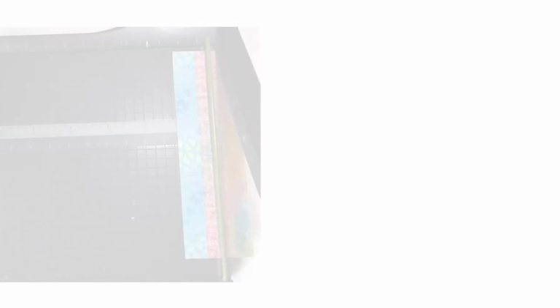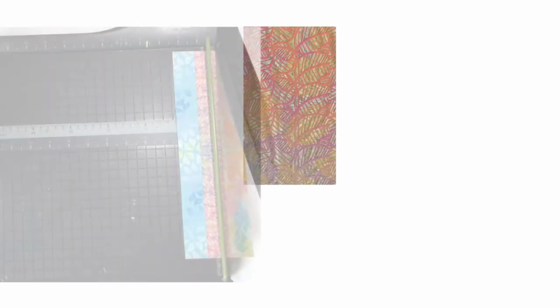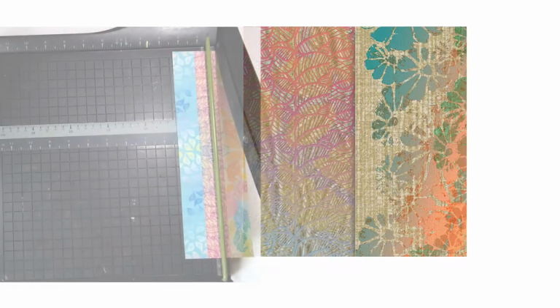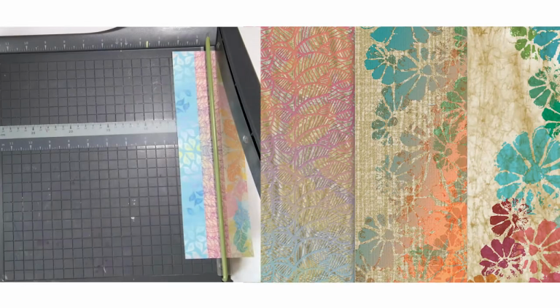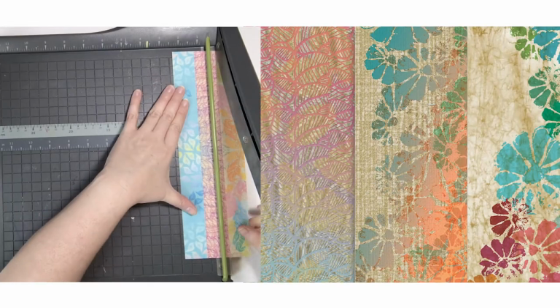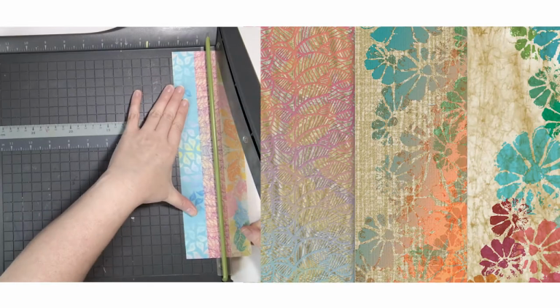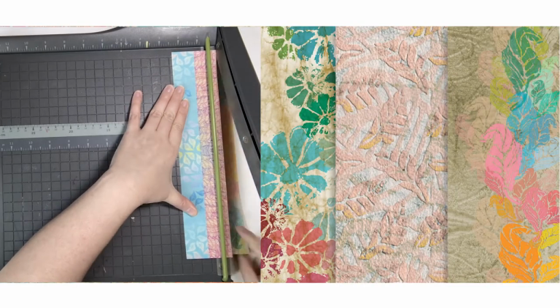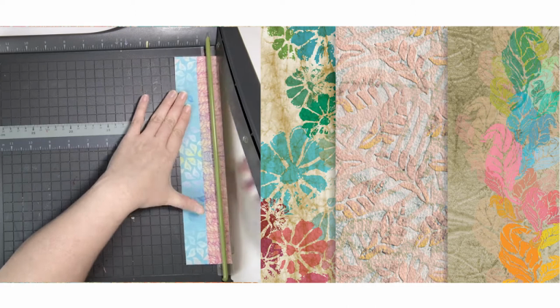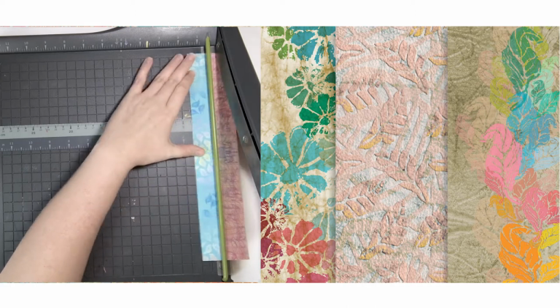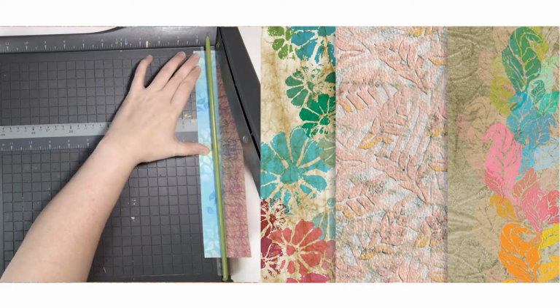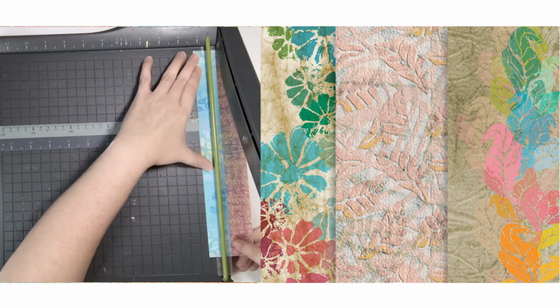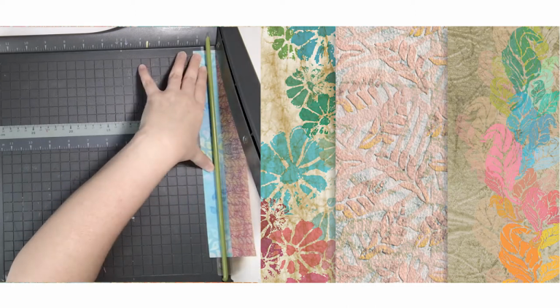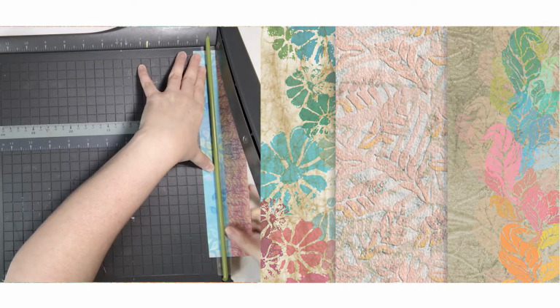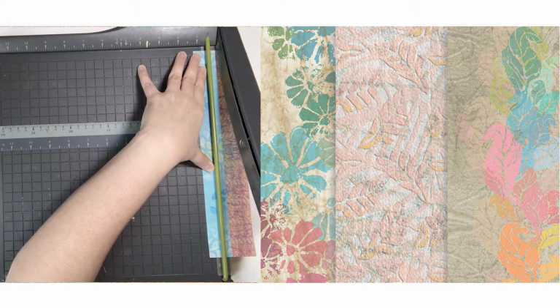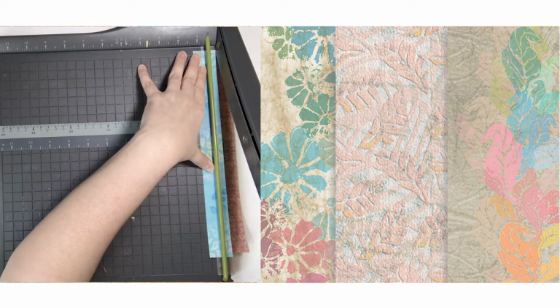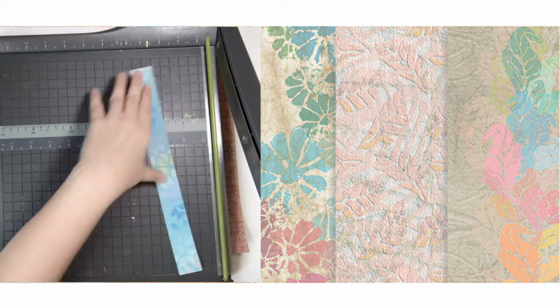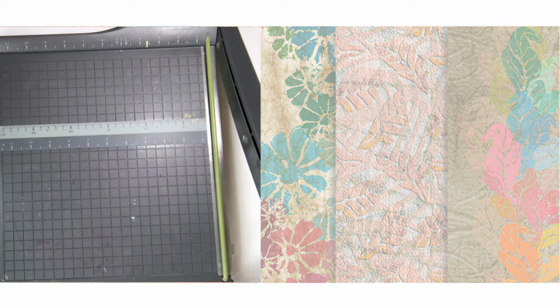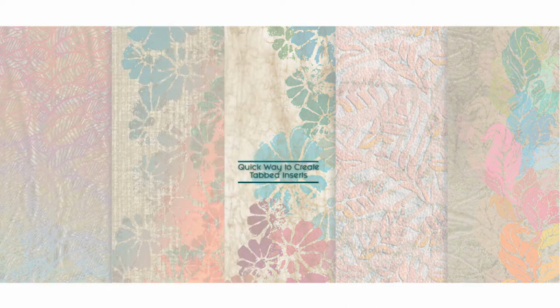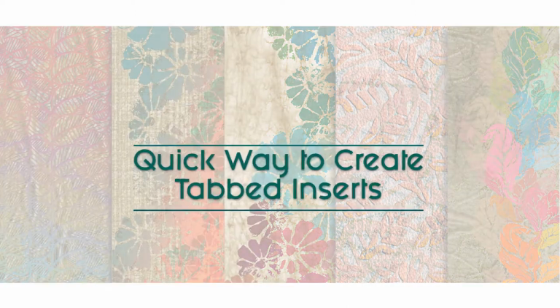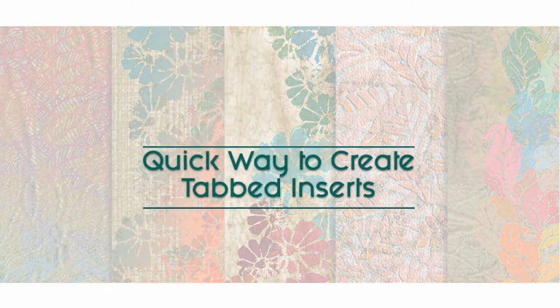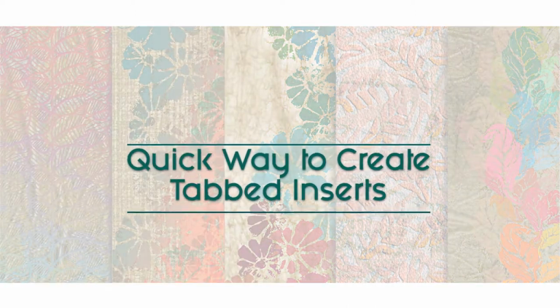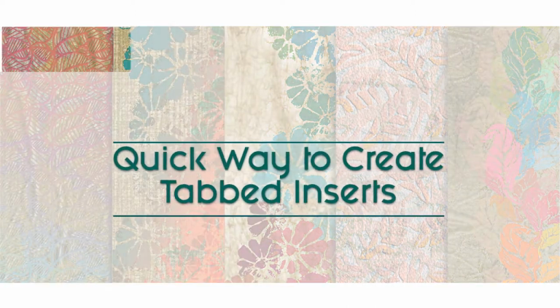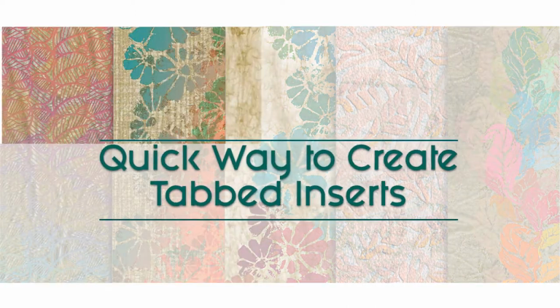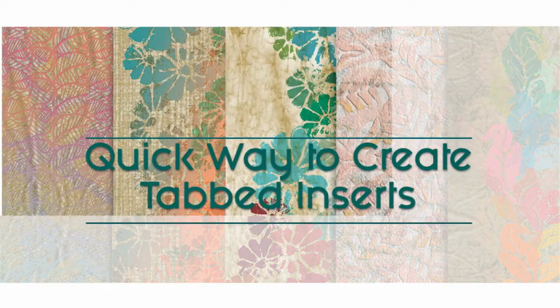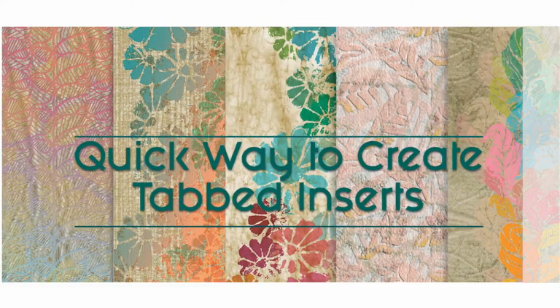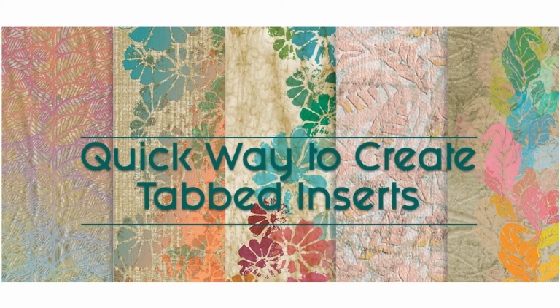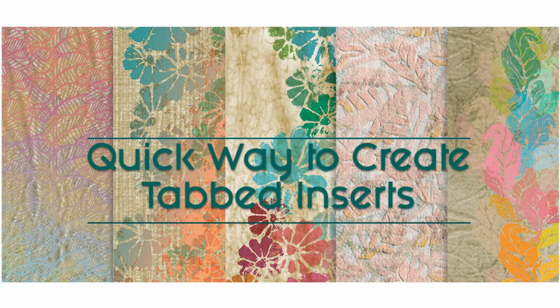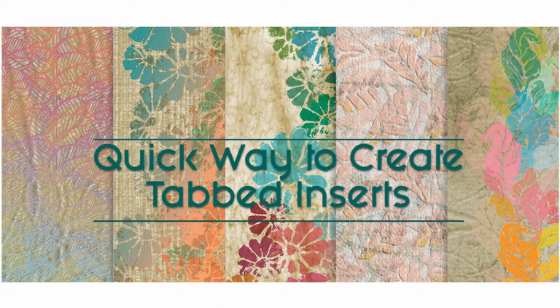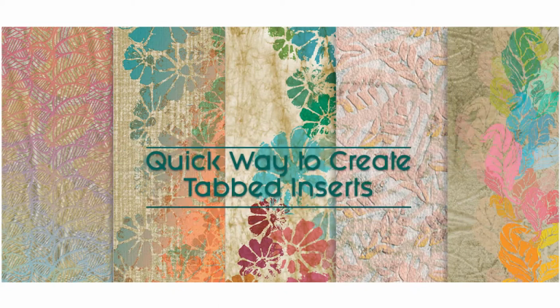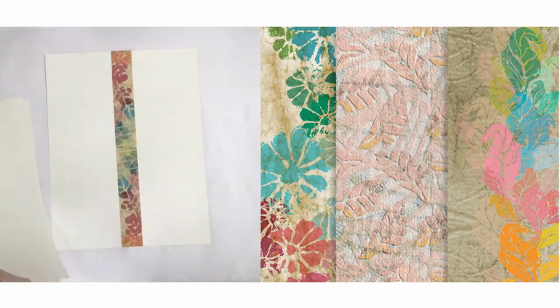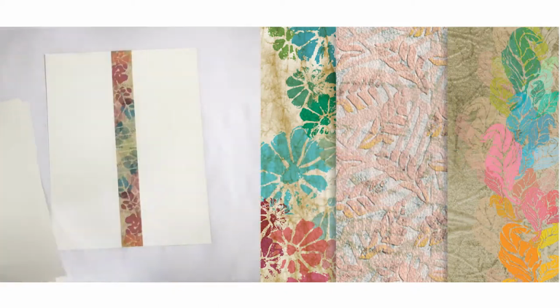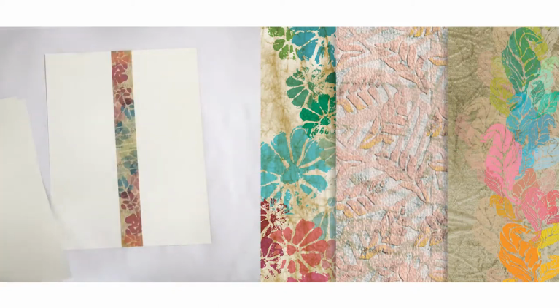Today's video is all about making the insert for our A4 envelope pockets. This is a very quick way to create a double-sided decorative edge.